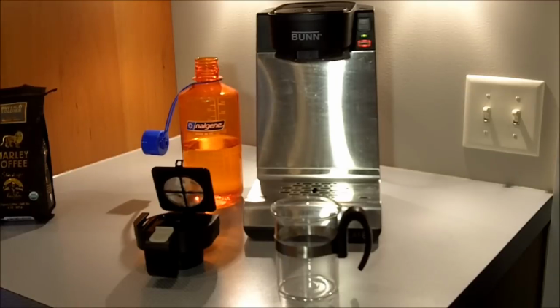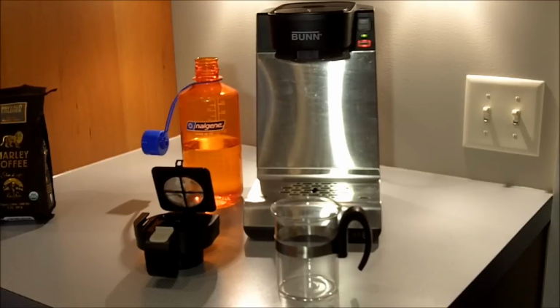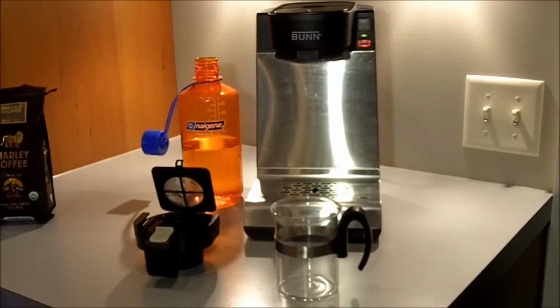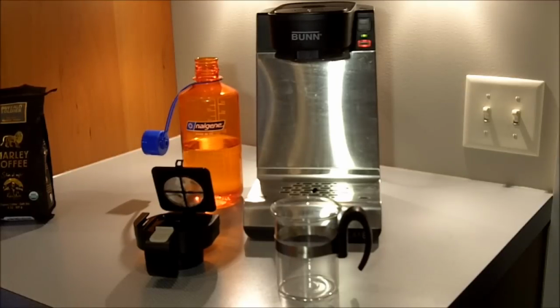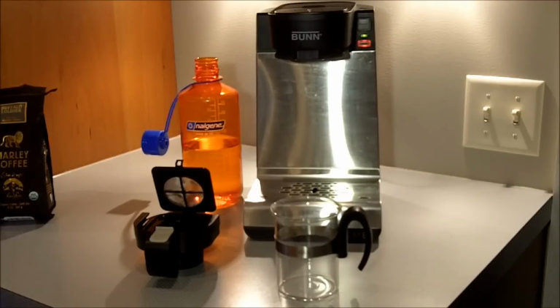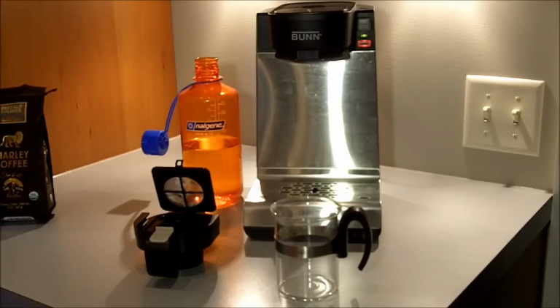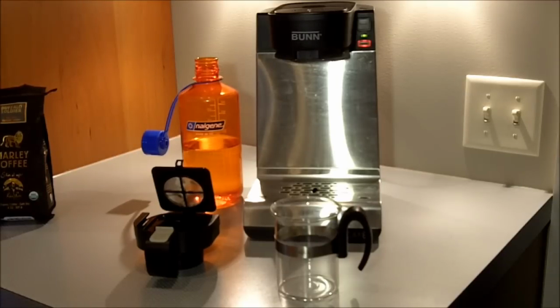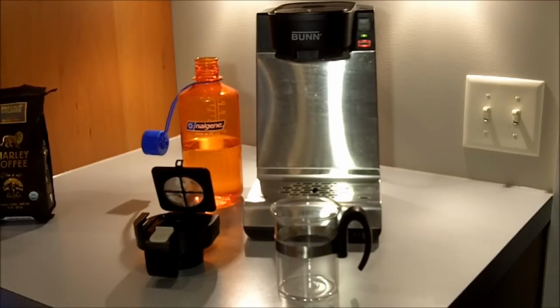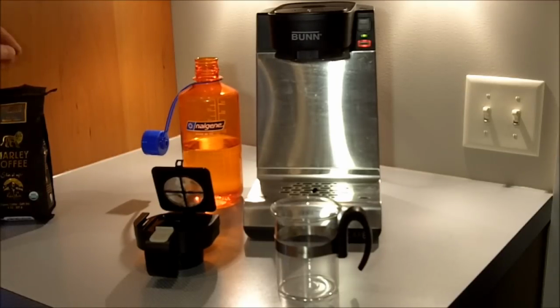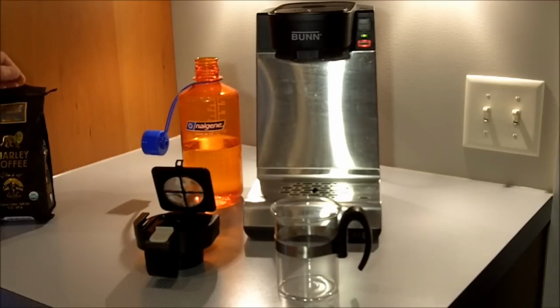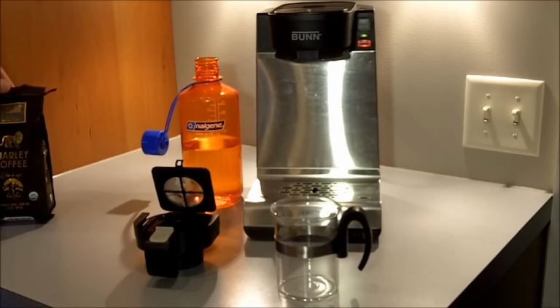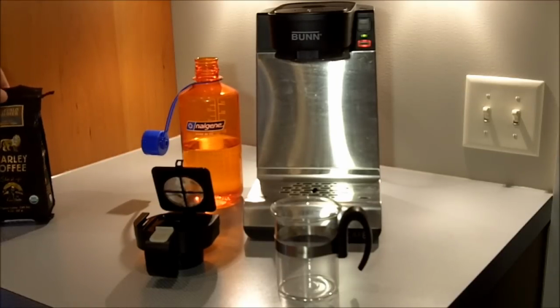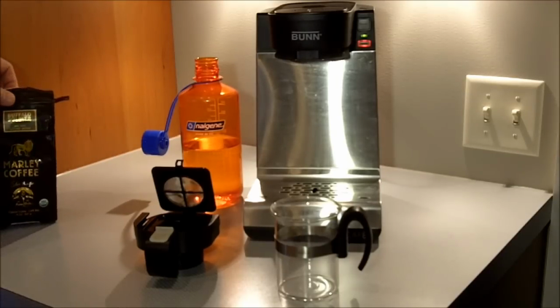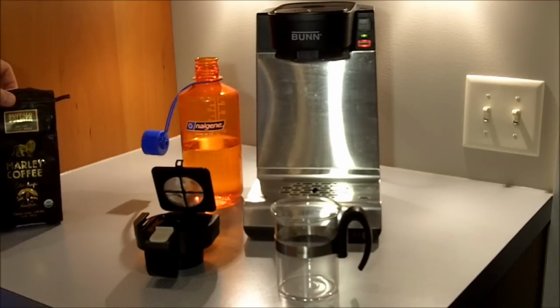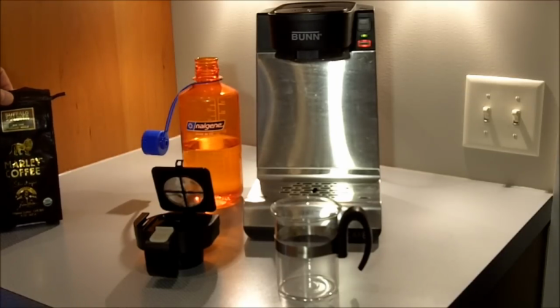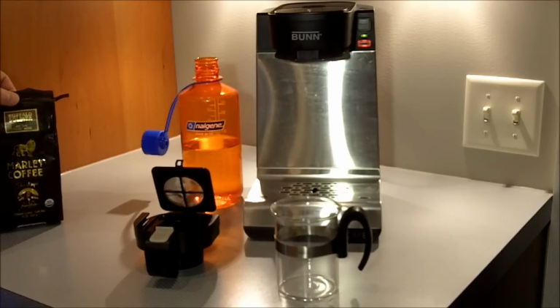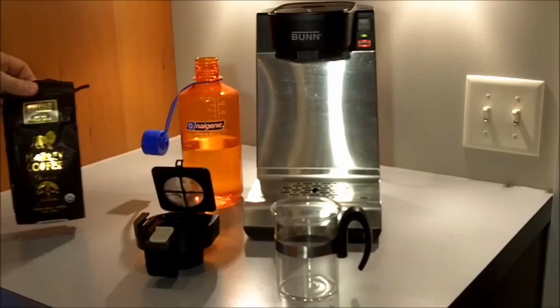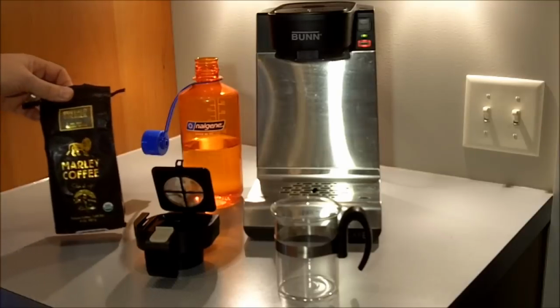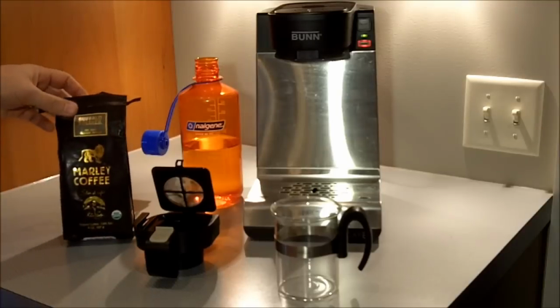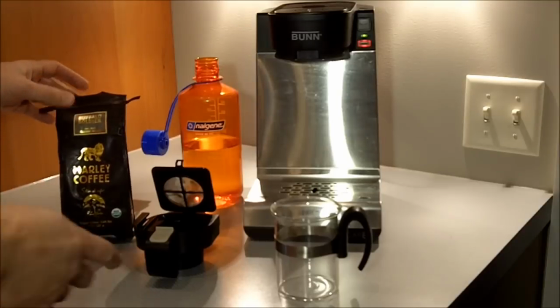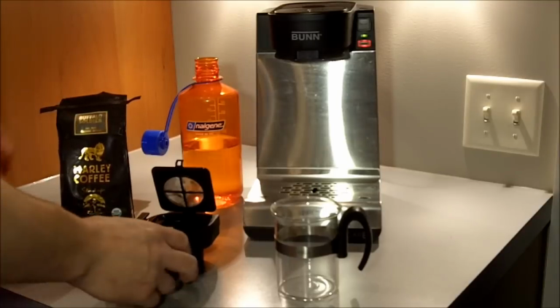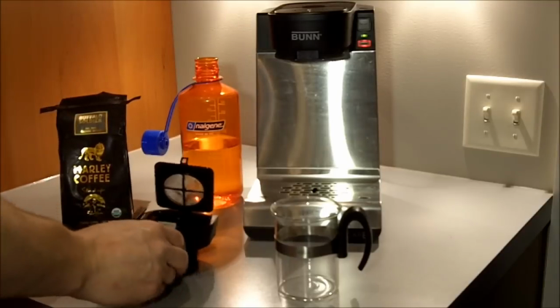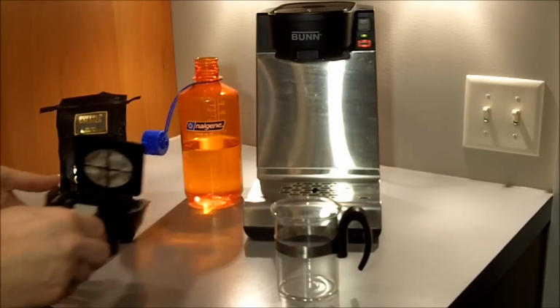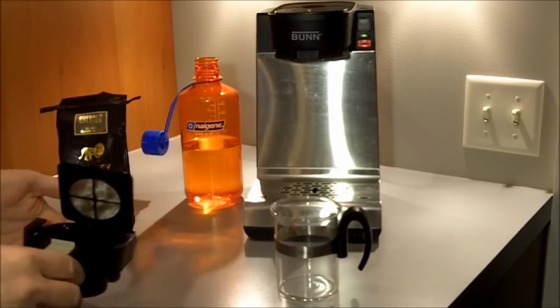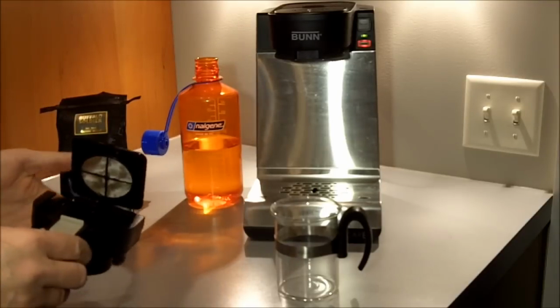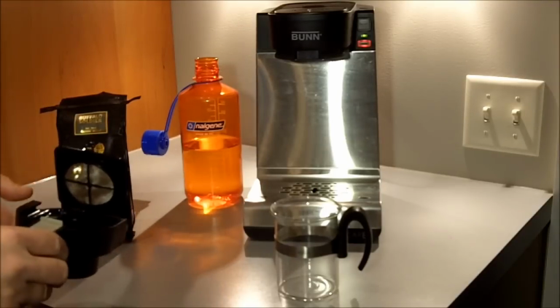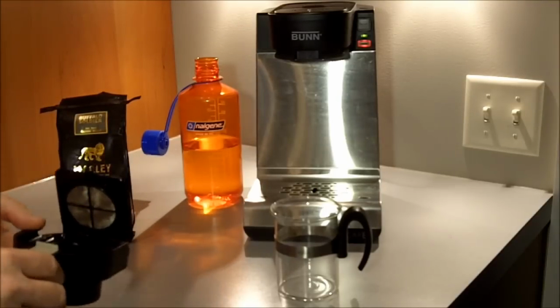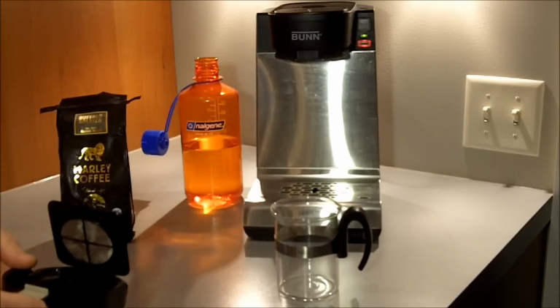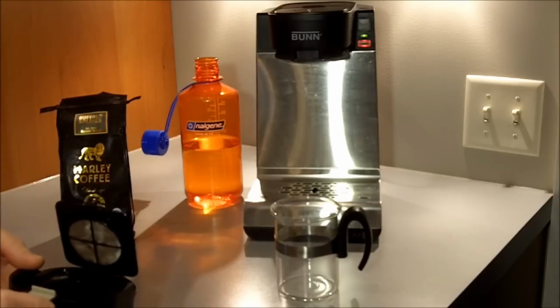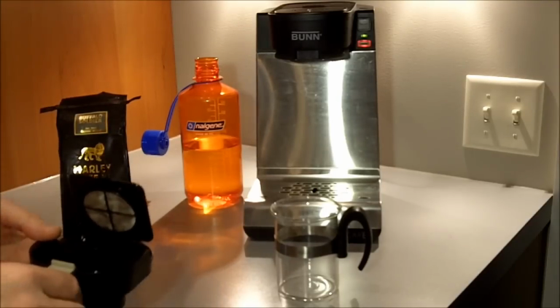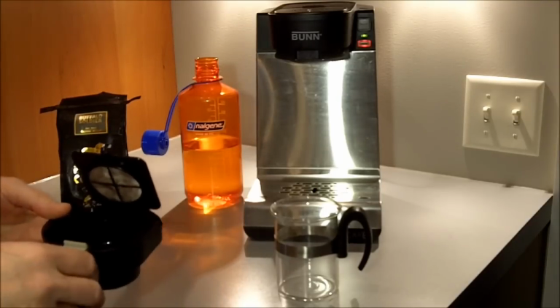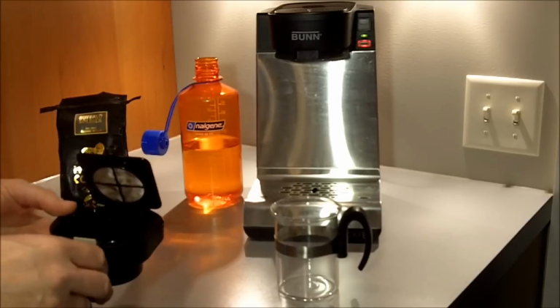Hi coffee fans, Chad Elliott from The Coffee Artisan back to review the ground coffee tray or drawer, whichever you like to call it, of the new Bun My Cafe MCU.